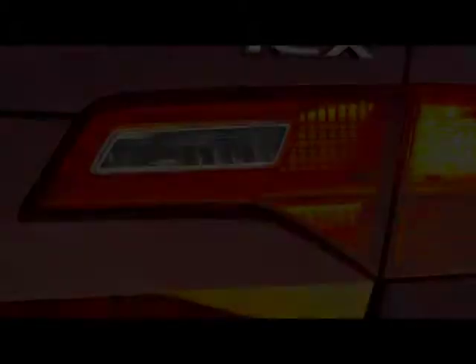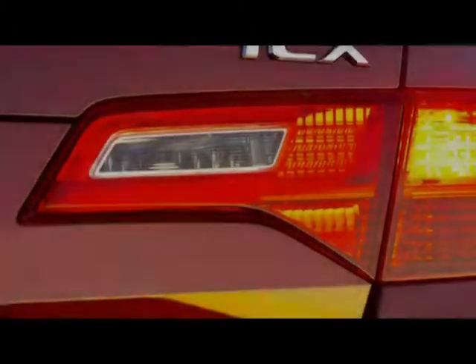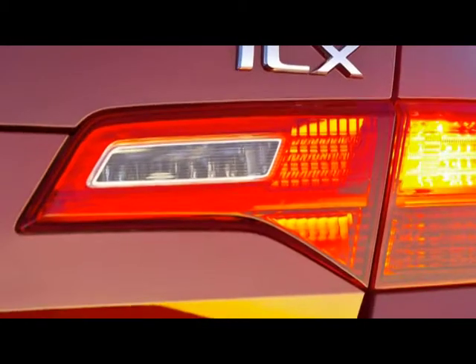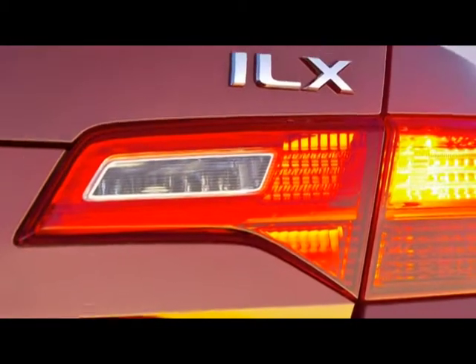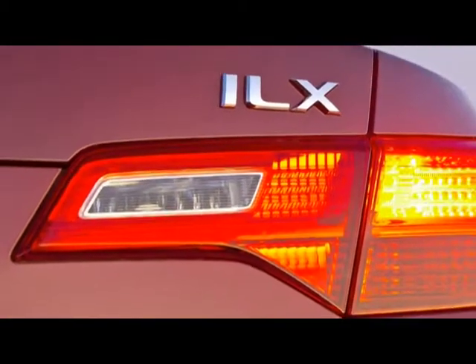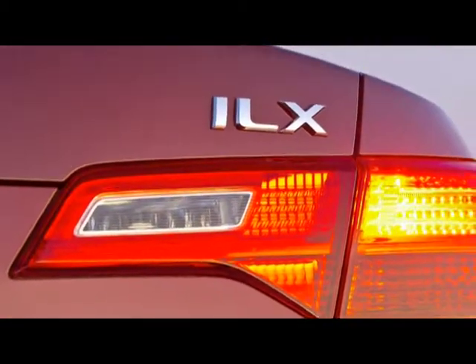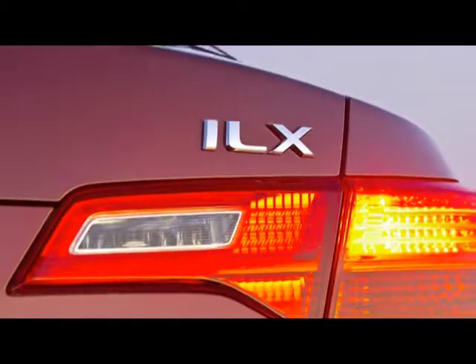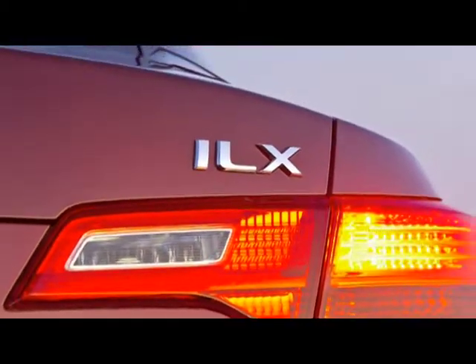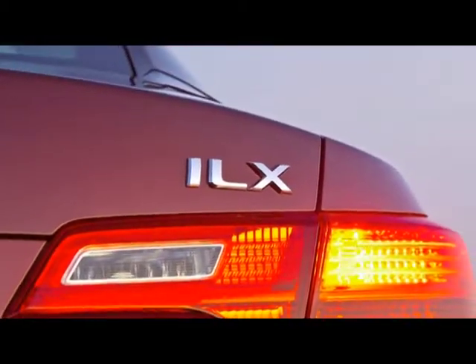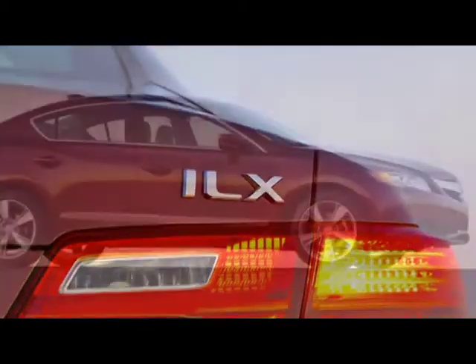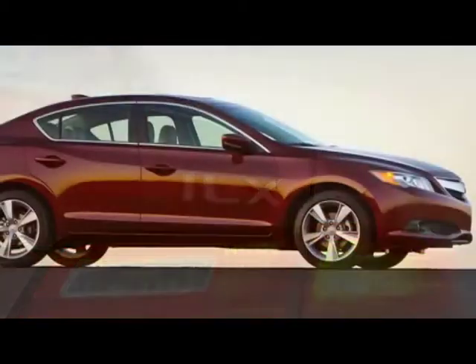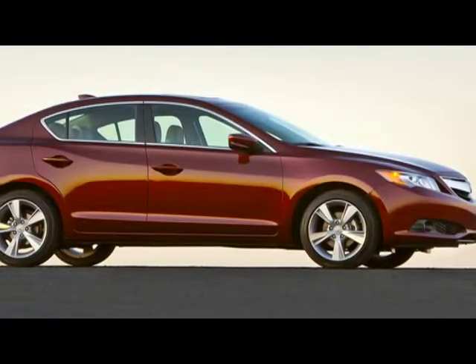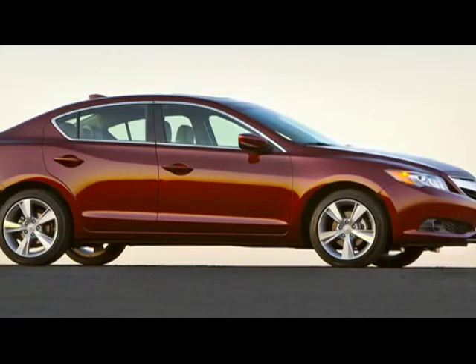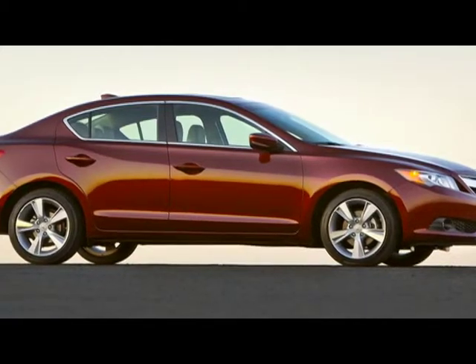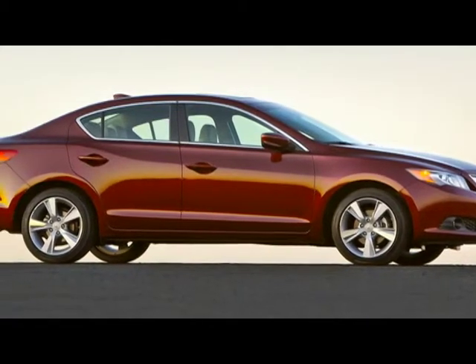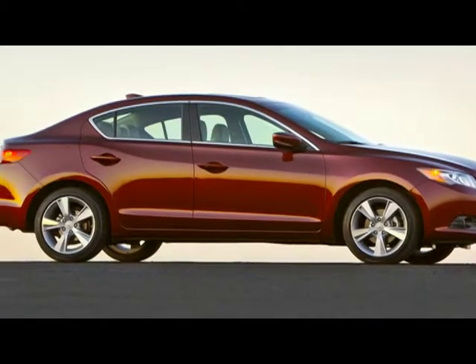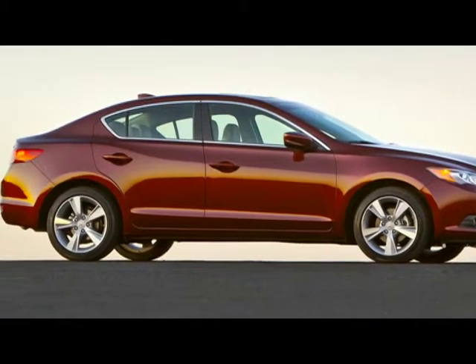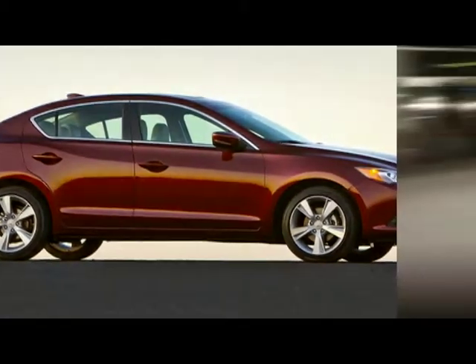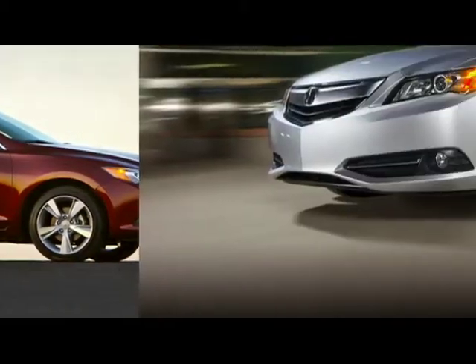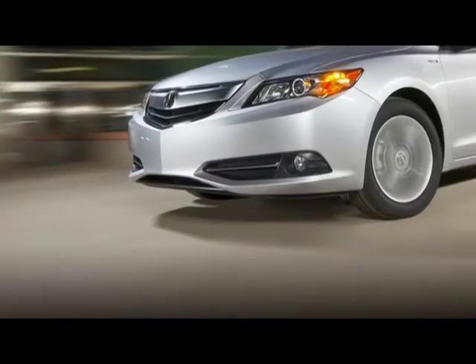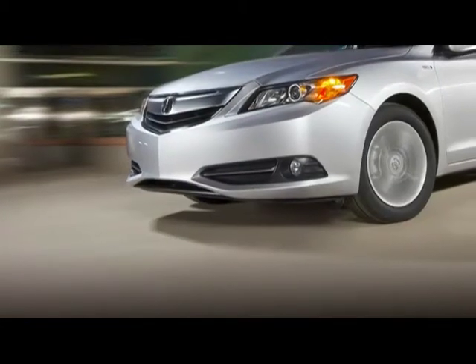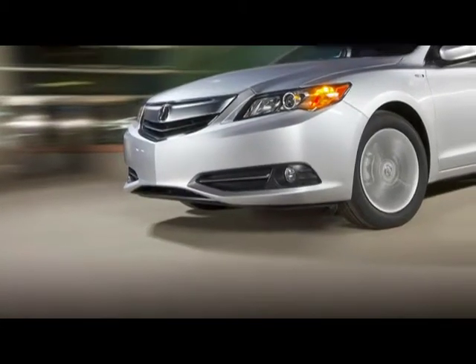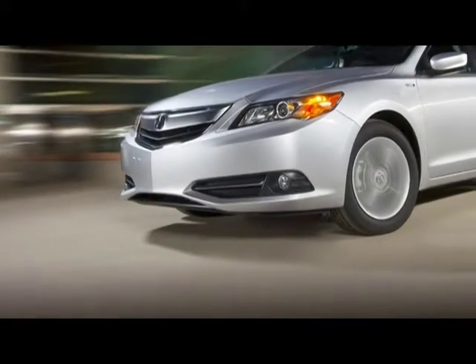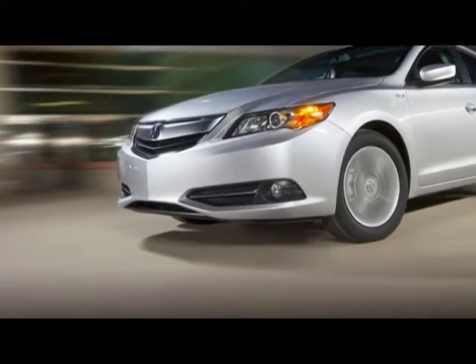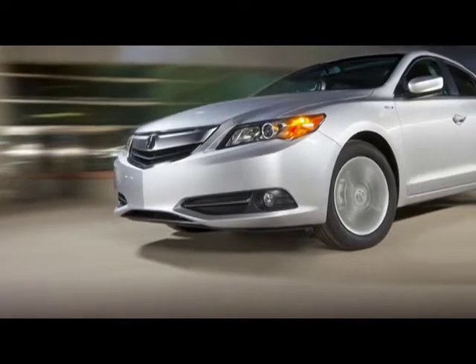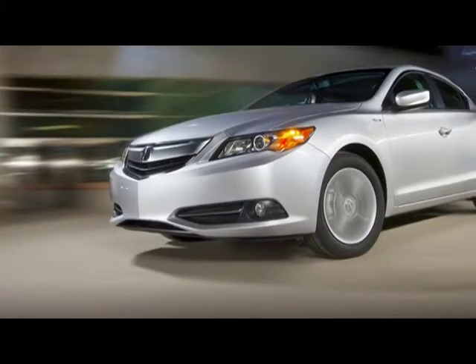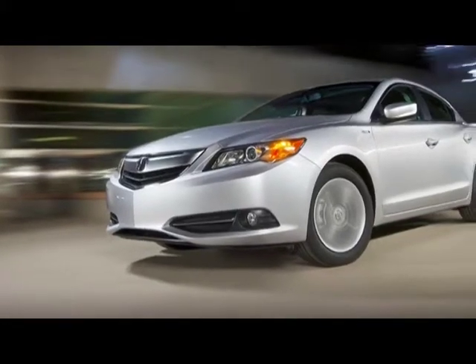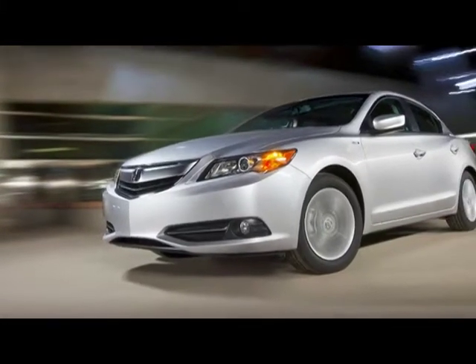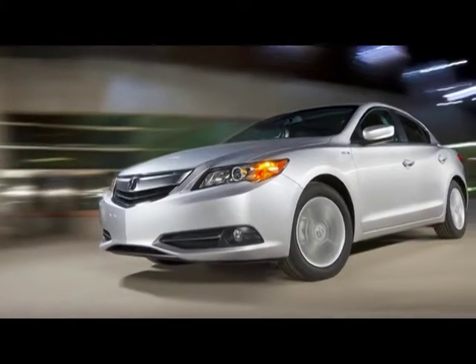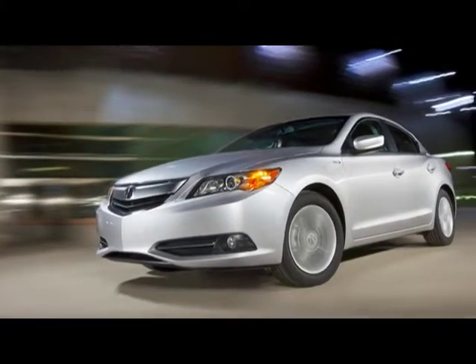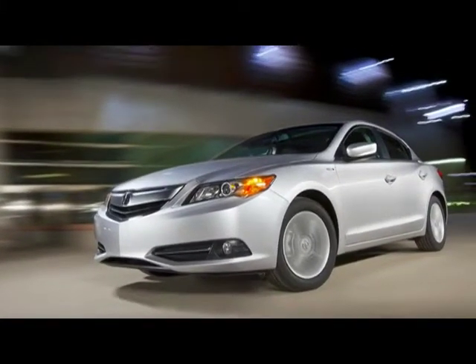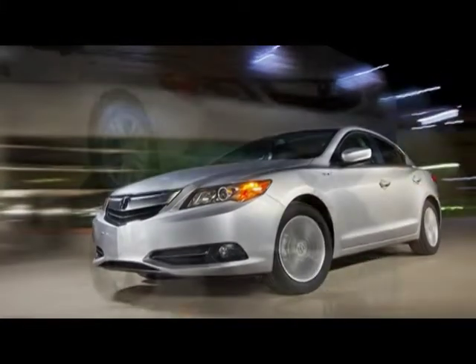The new 2013 Acura ILX gives Atlanta drivers the entry-level luxury they've been asking for. The 2013 ILX burst out of the gate at top speed to finish among the best in its class.